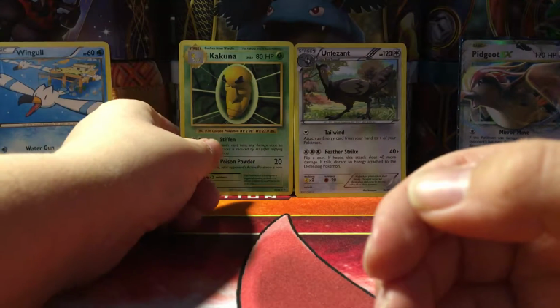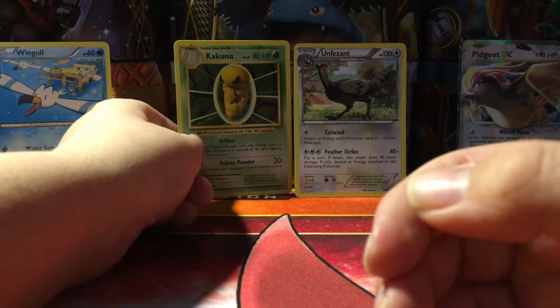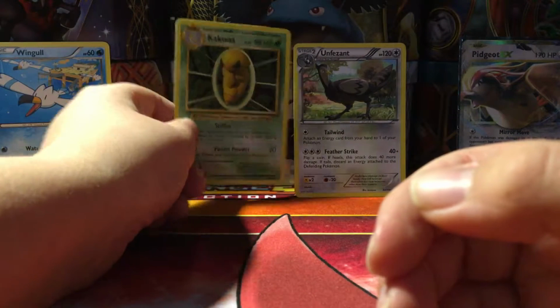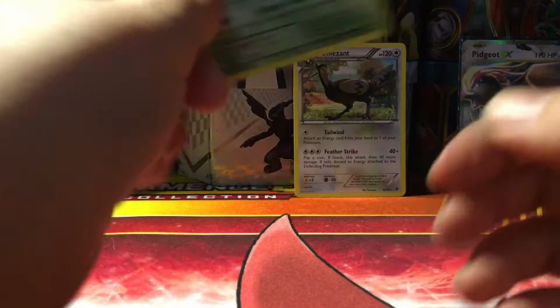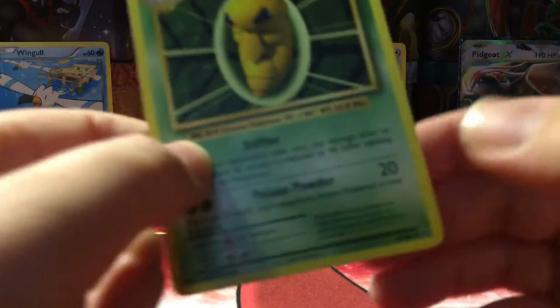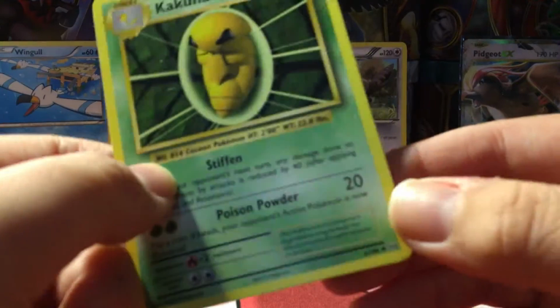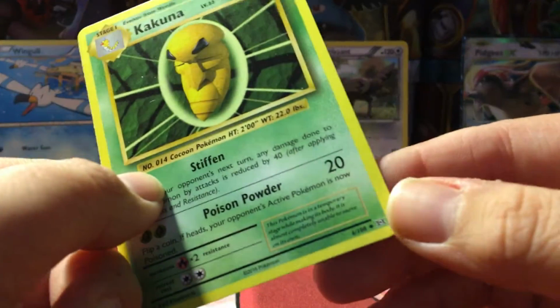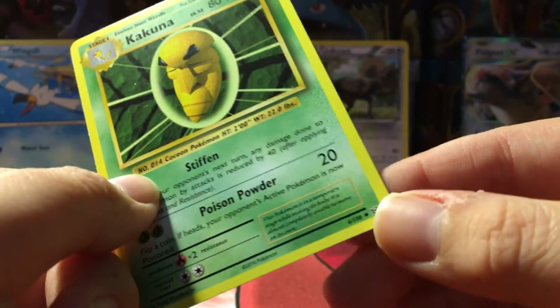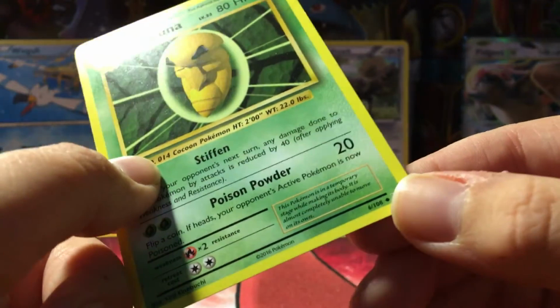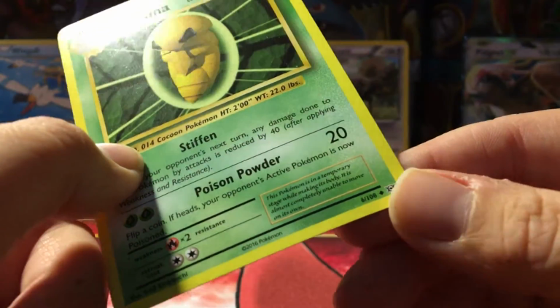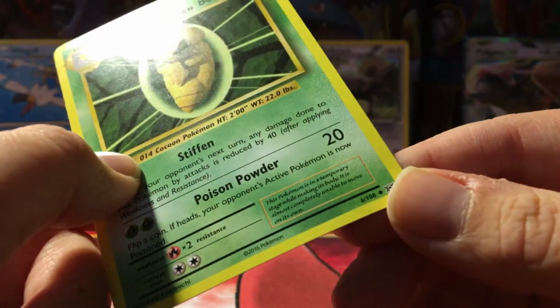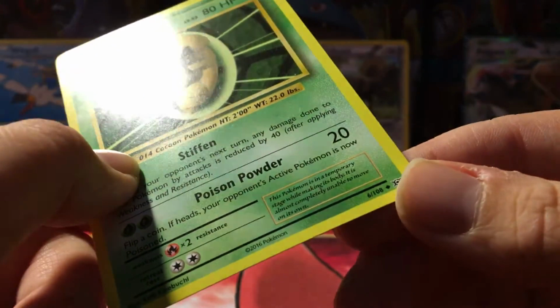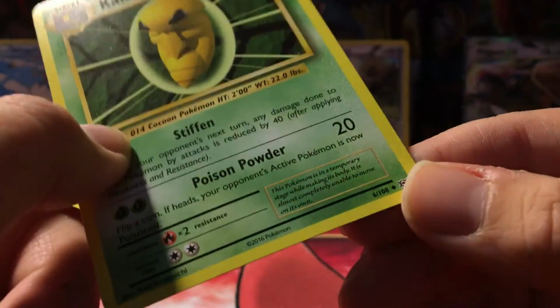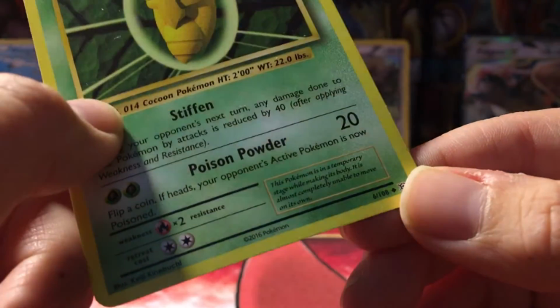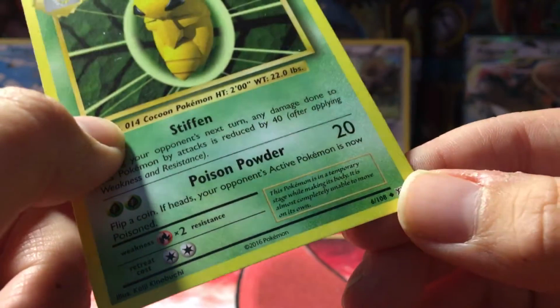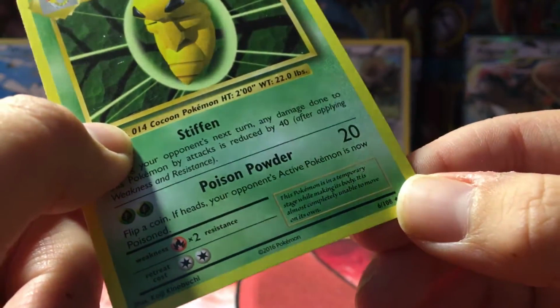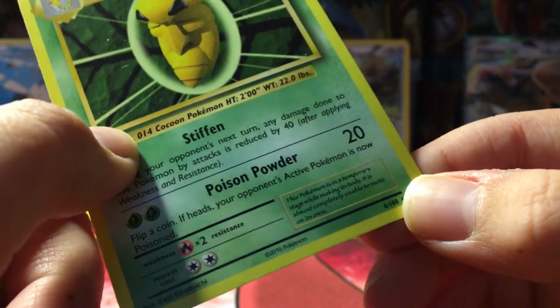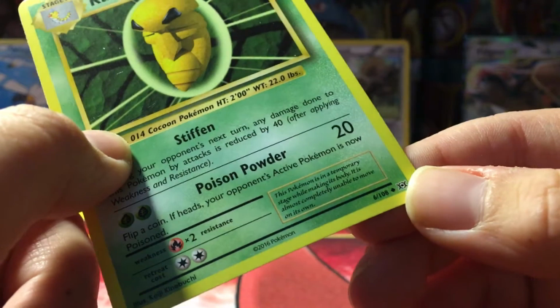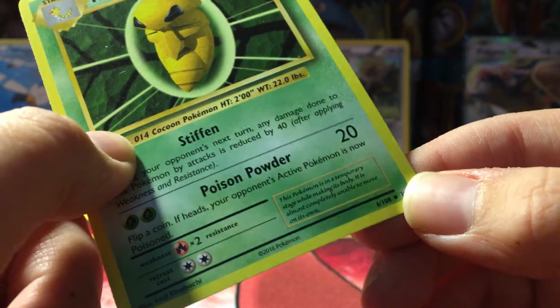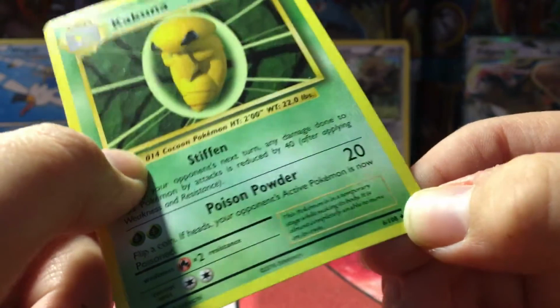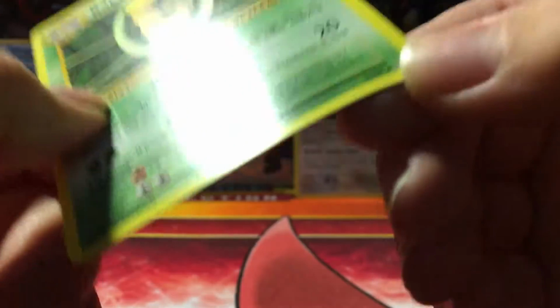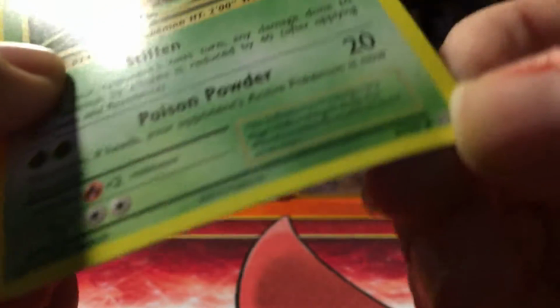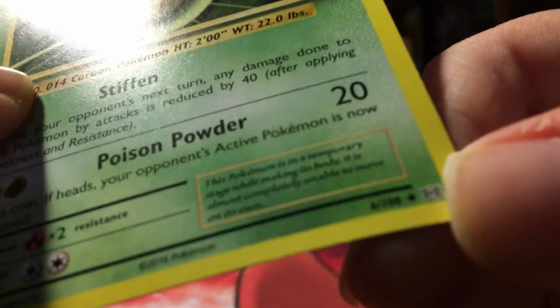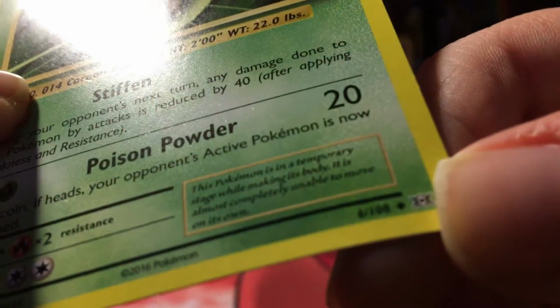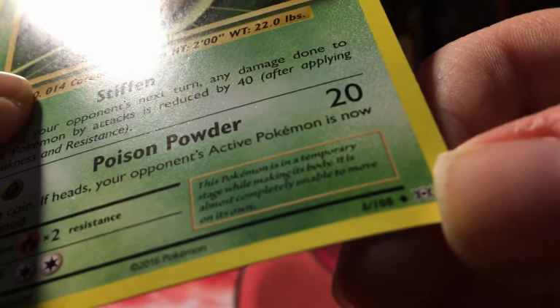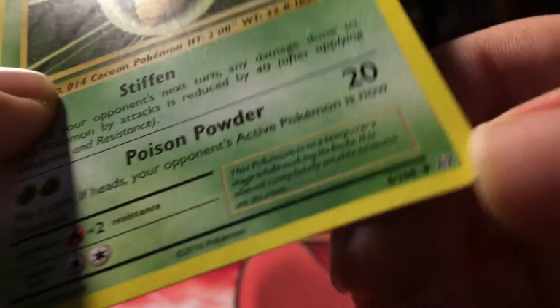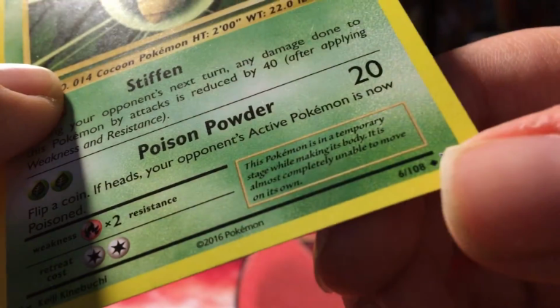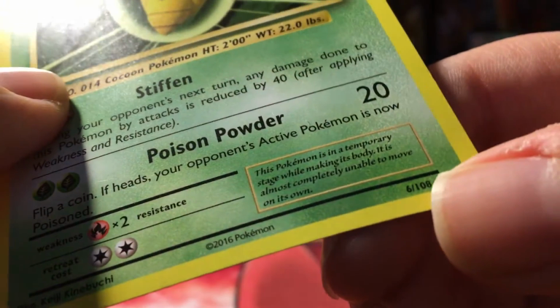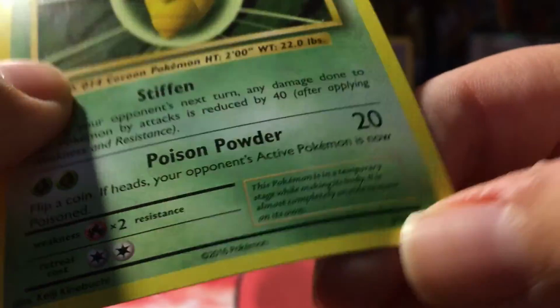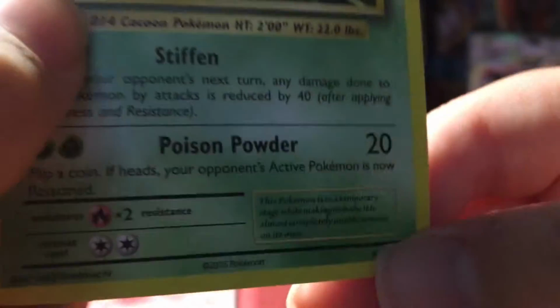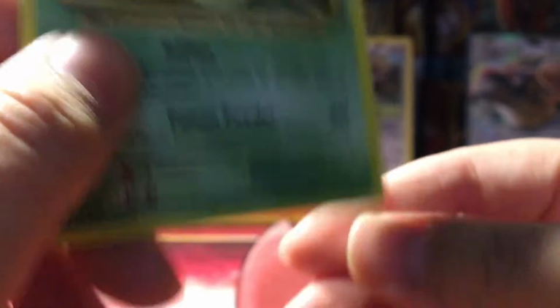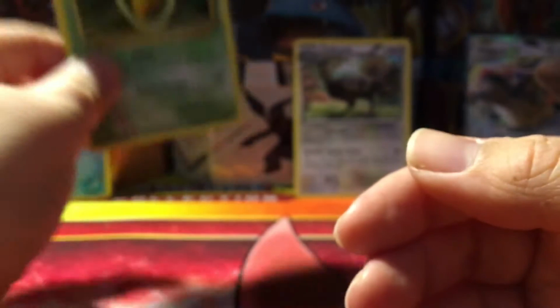Uncommons, which usually come as trainers, in the XY series they're the last three cards of a pack. They have that diamond right there. This one's from Evolutions.